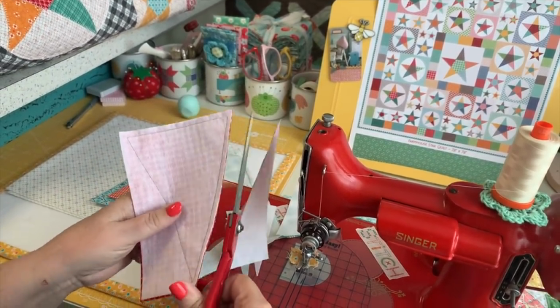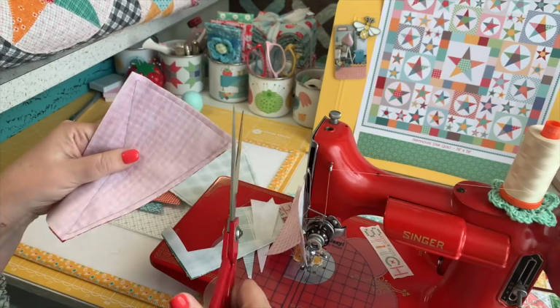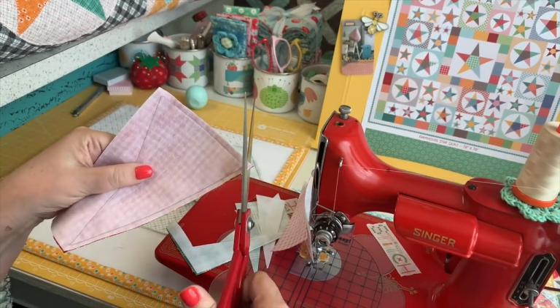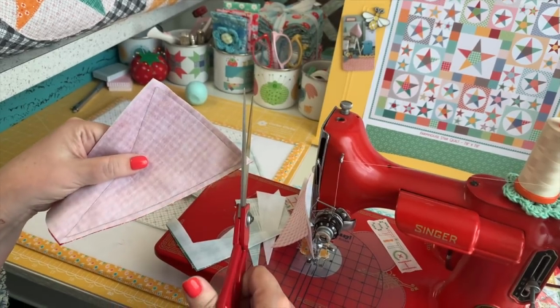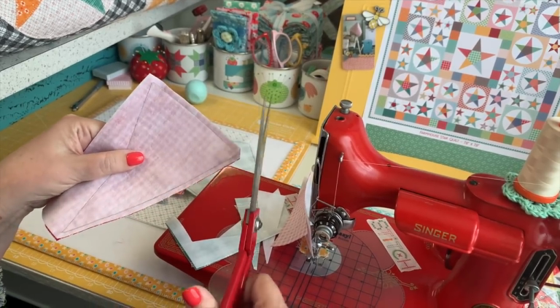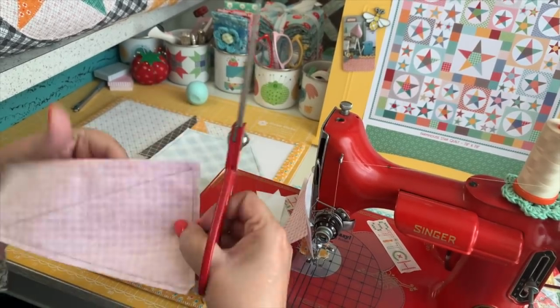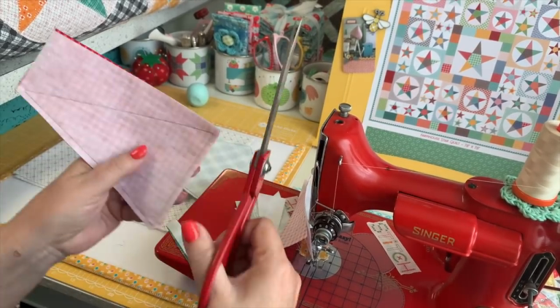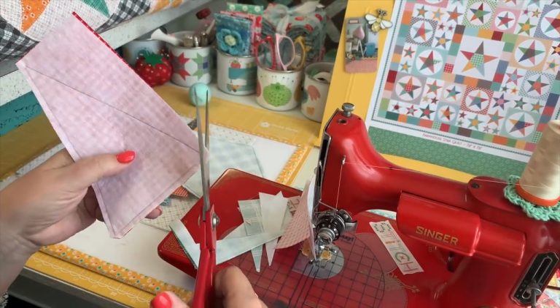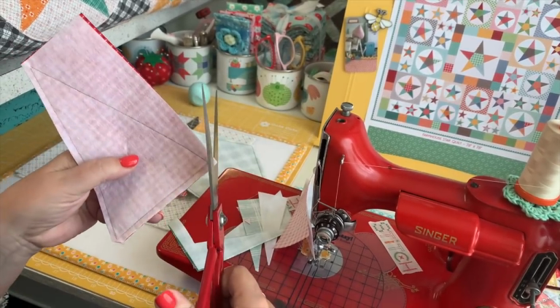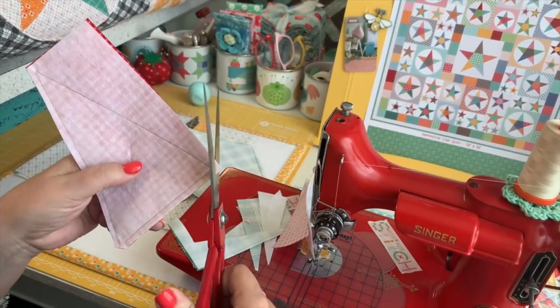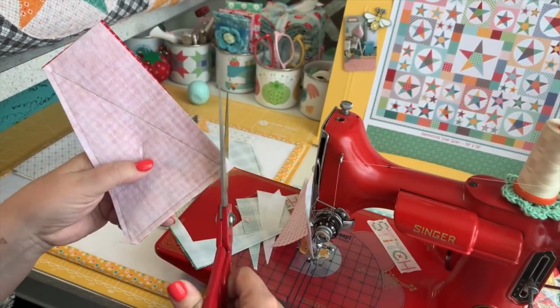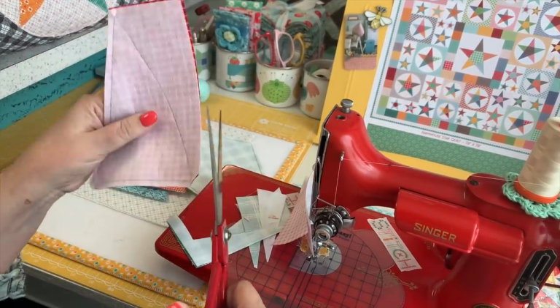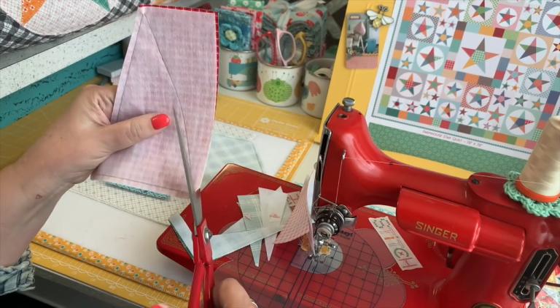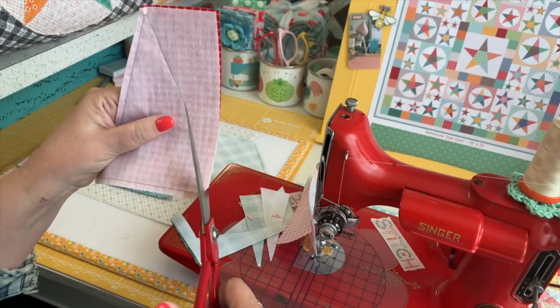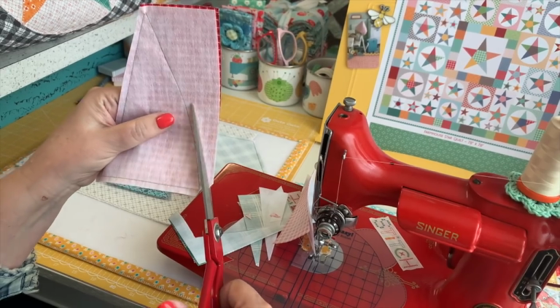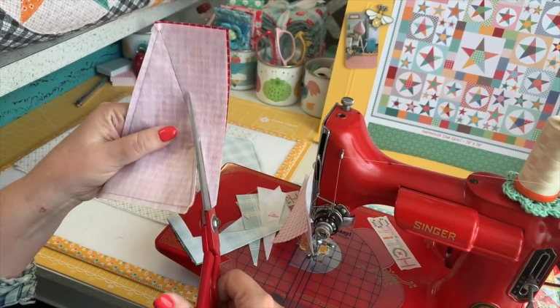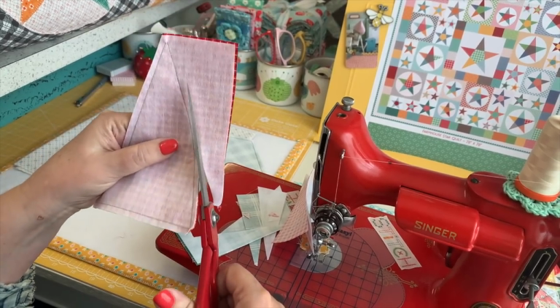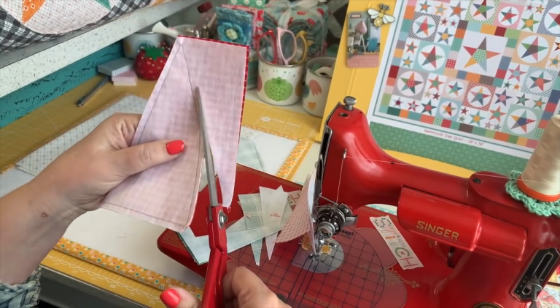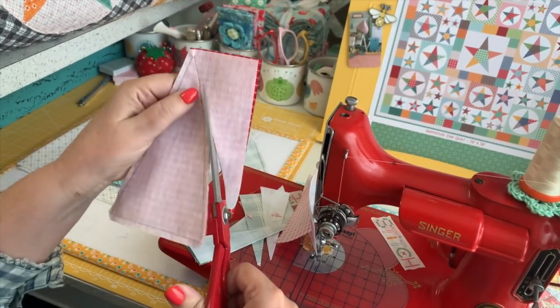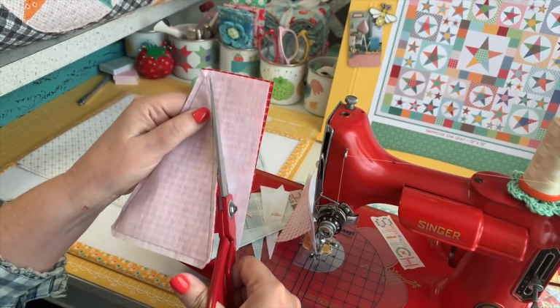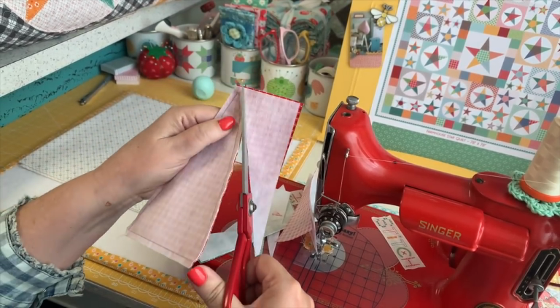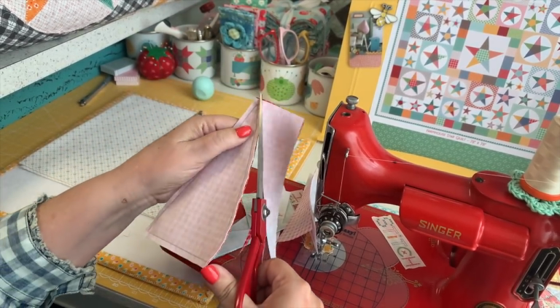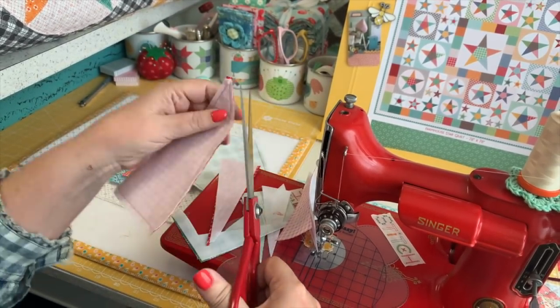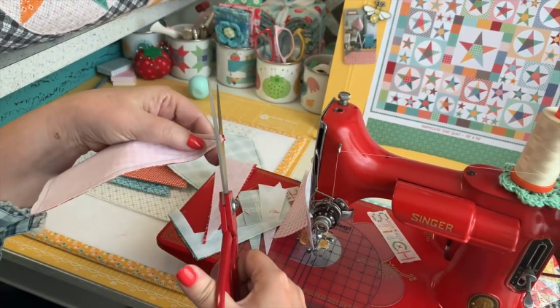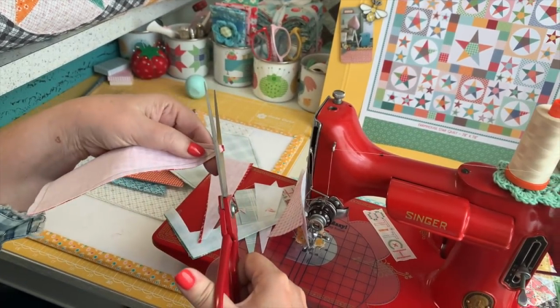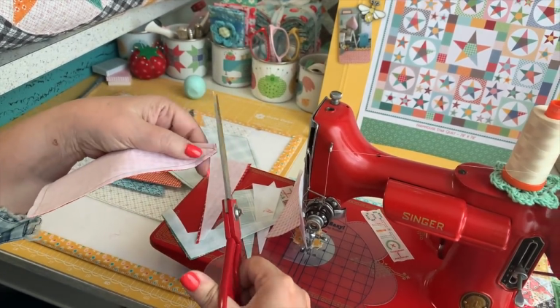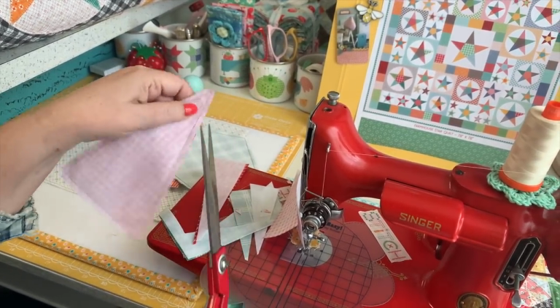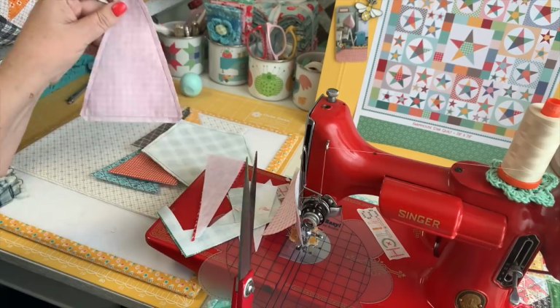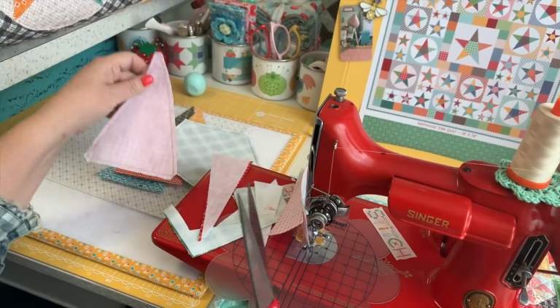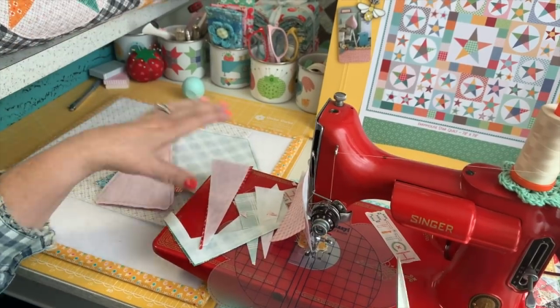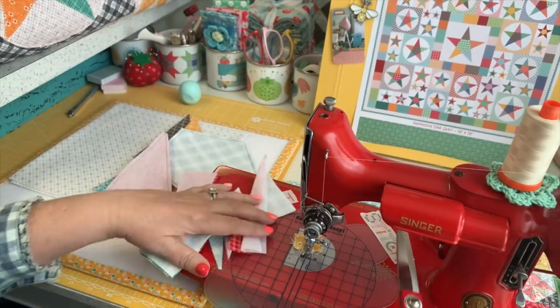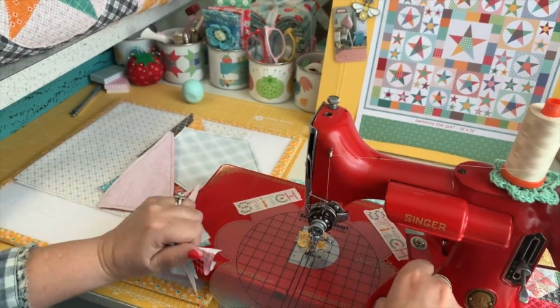These can have larger seam allowances since they're larger pieces. When I get to the corners I cut them off, but I always stay at least an eighth of an inch away from the corner stitches so they don't come undone.